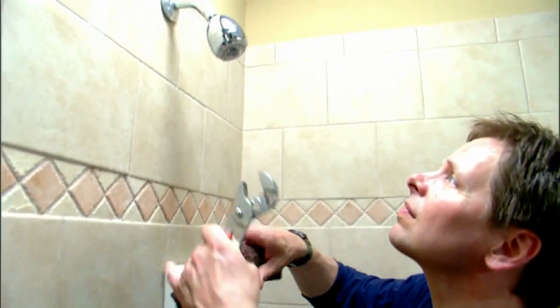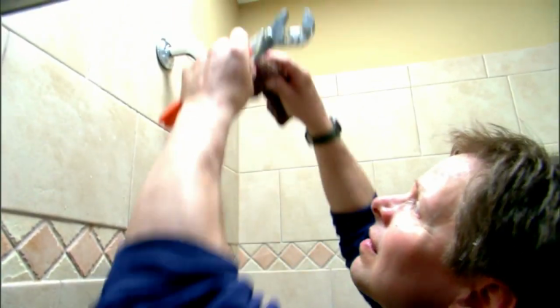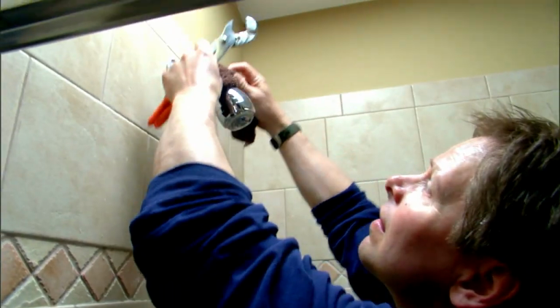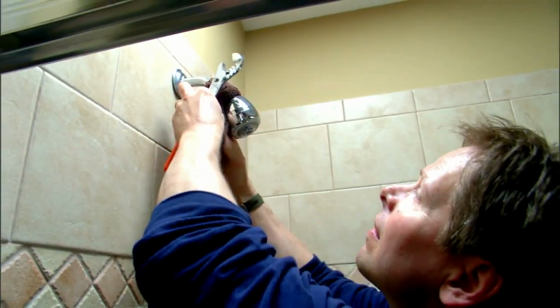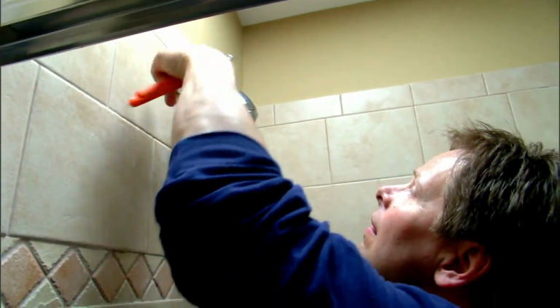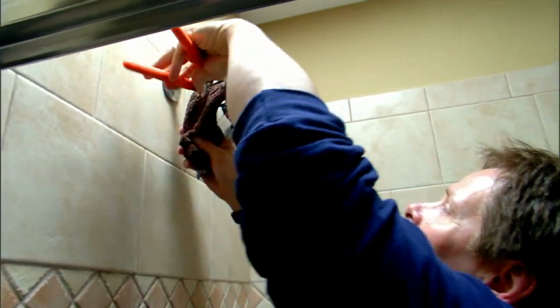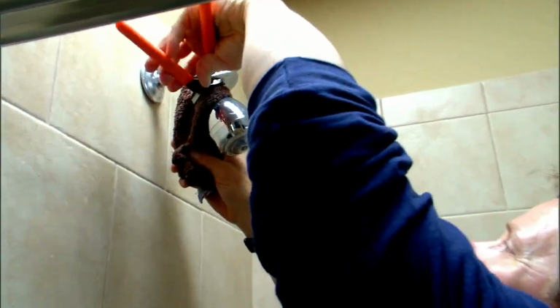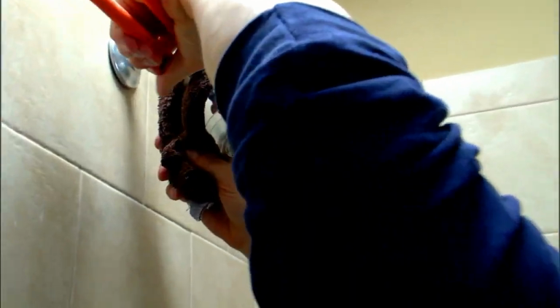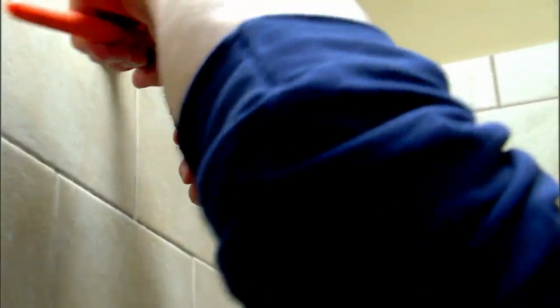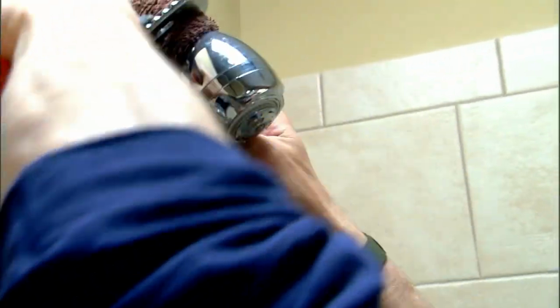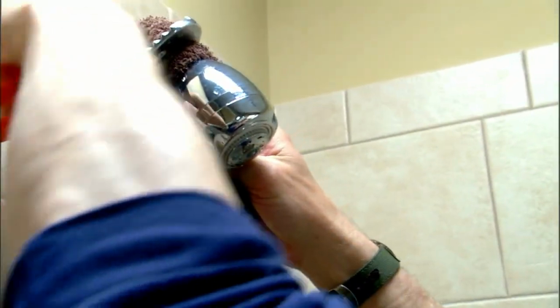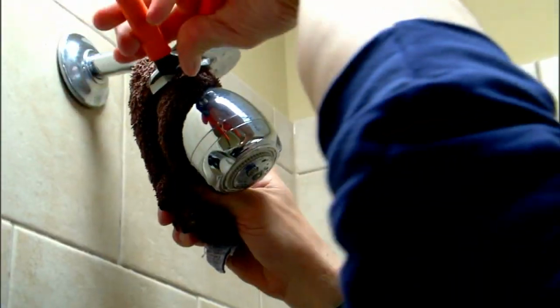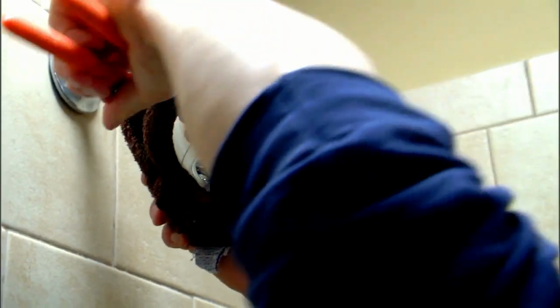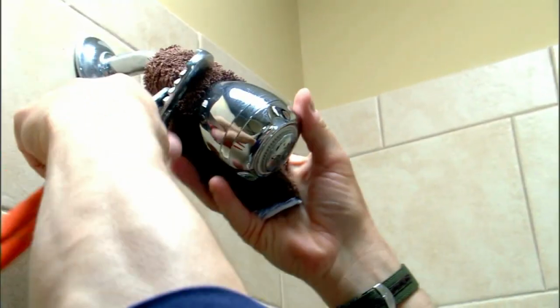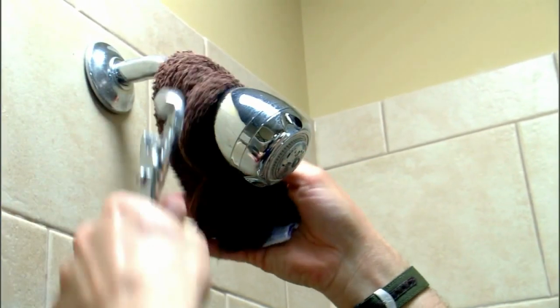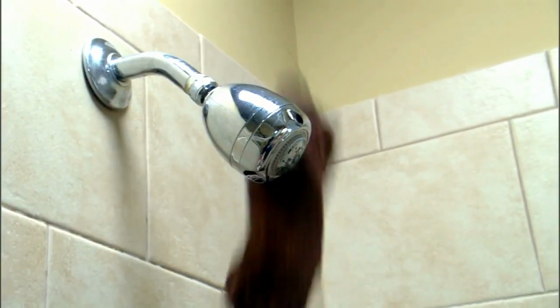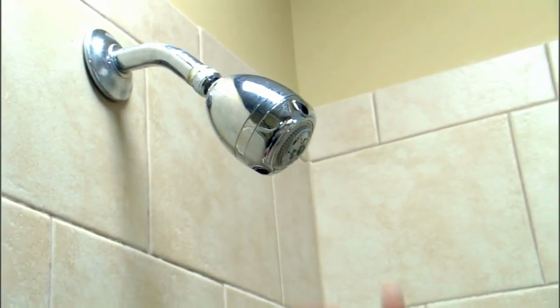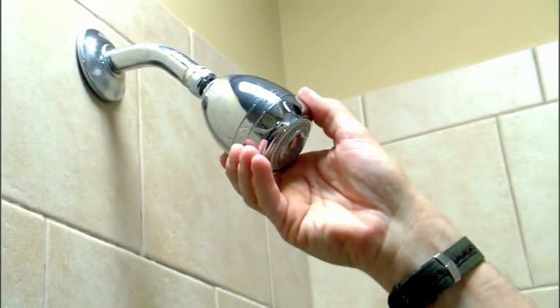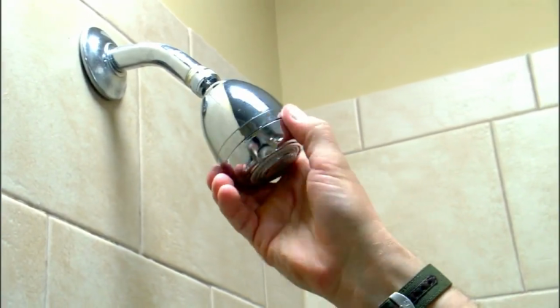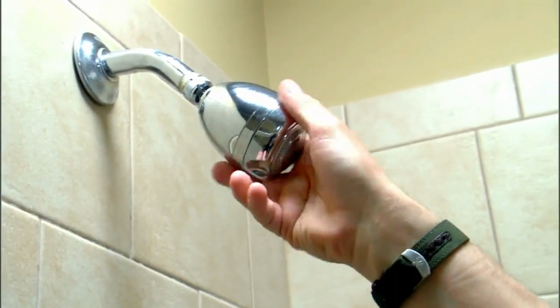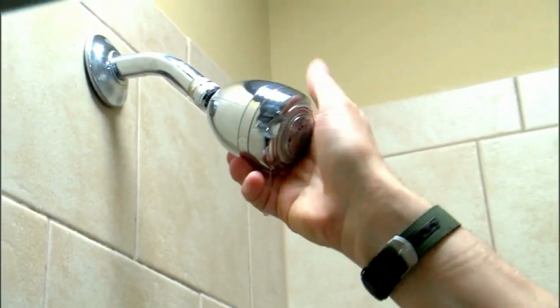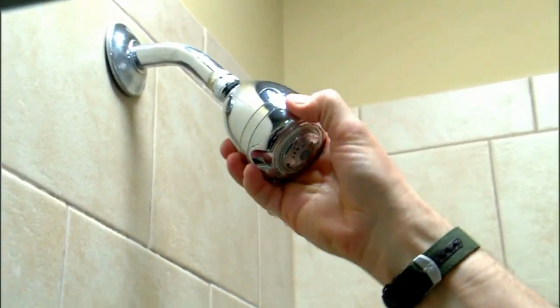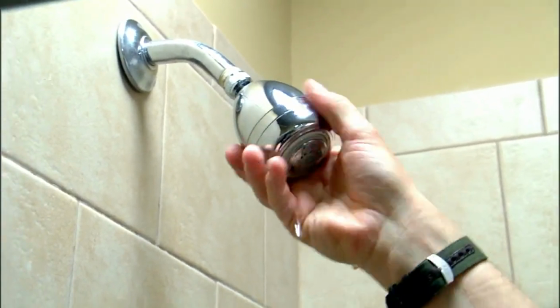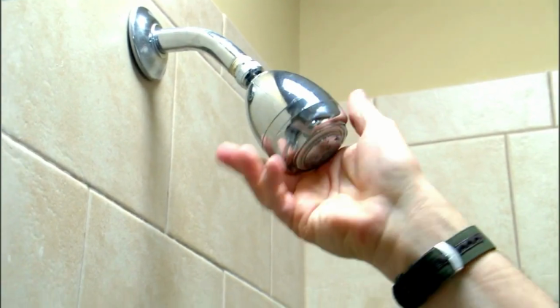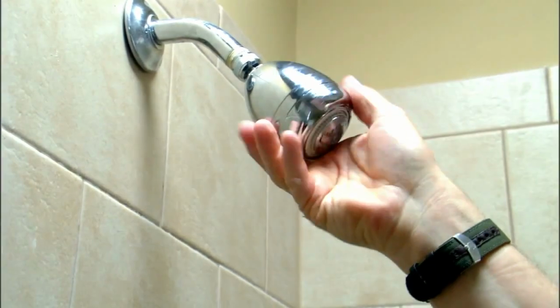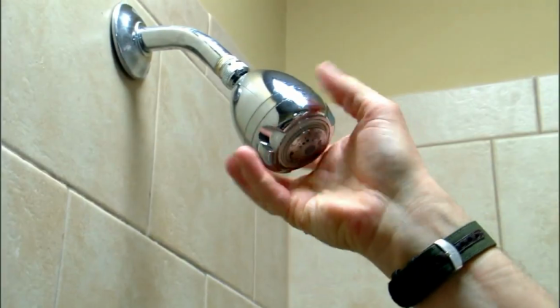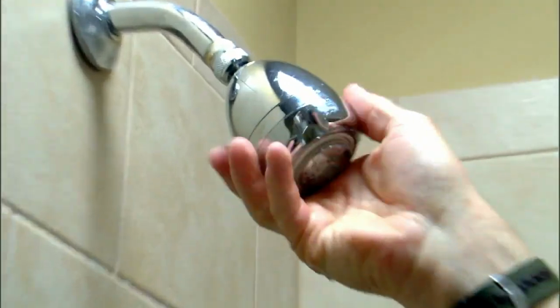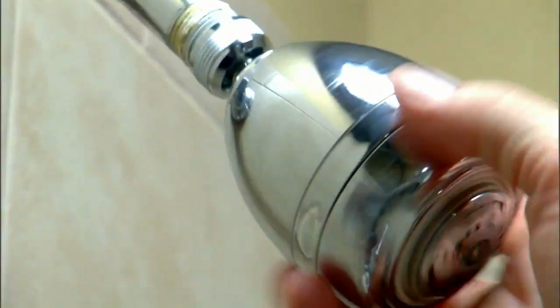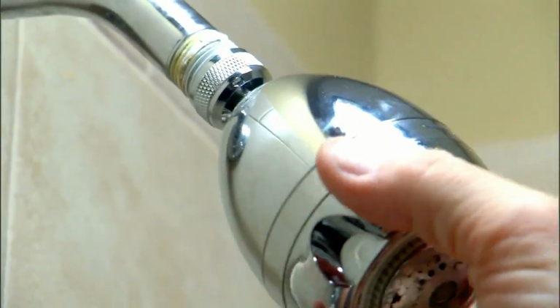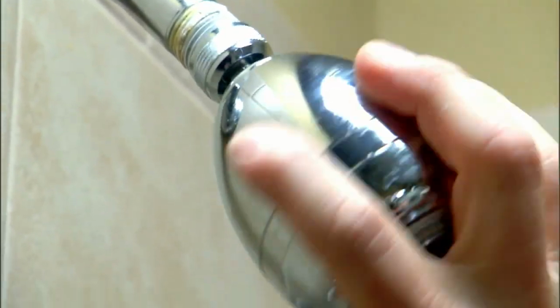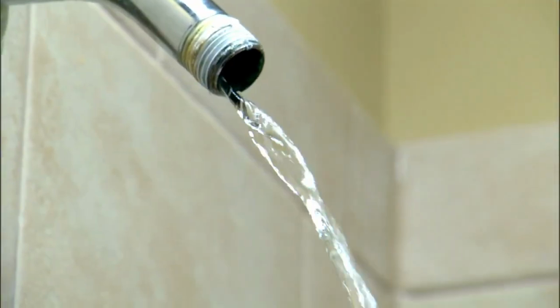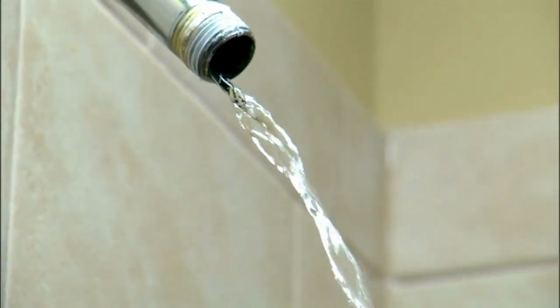Remove the shower head using a pair of channel lock pliers. Place an old rag or some electrical tape between the lock nut and the pliers to protect the shower head's metal finish. Turn counterclockwise to loosen the head, then use your hand to remove it the rest of the way.